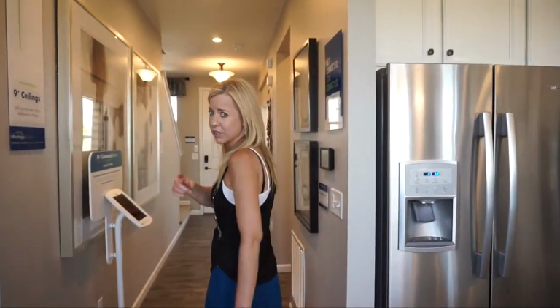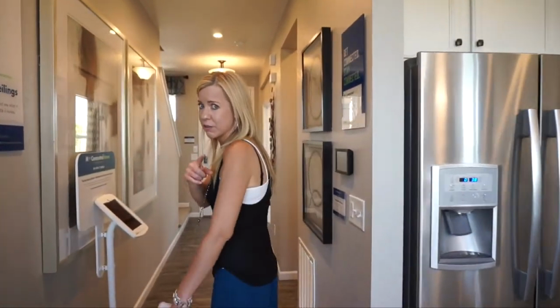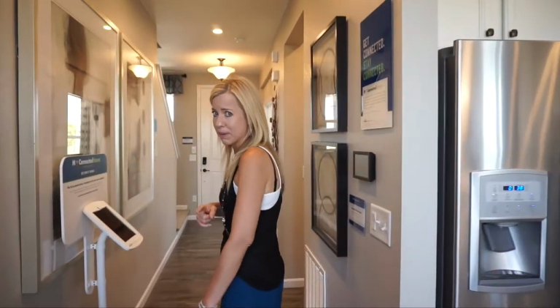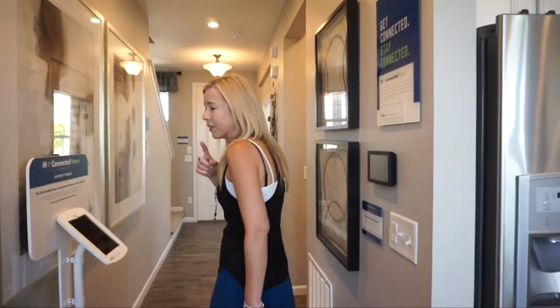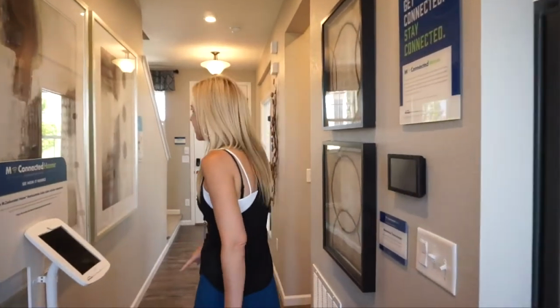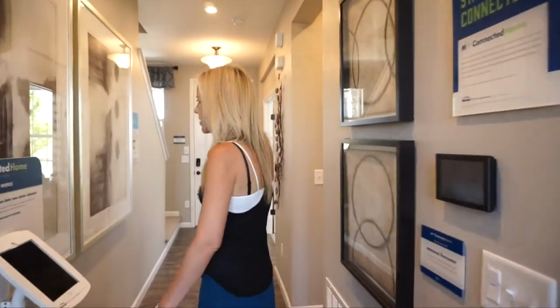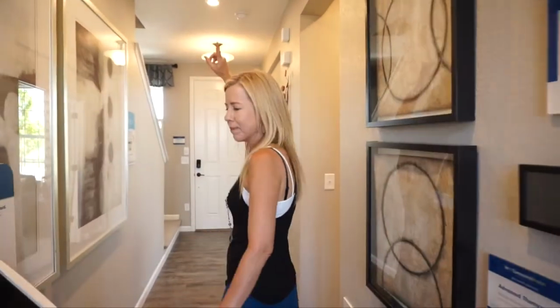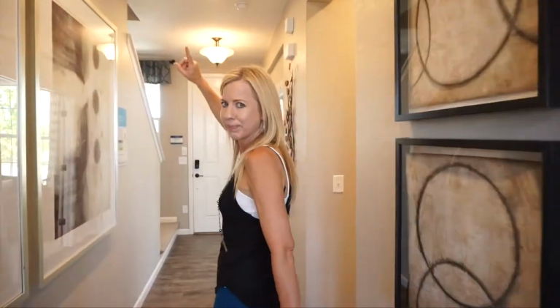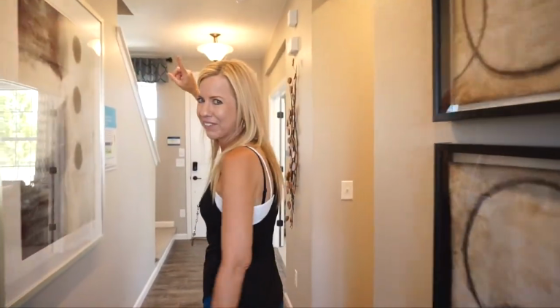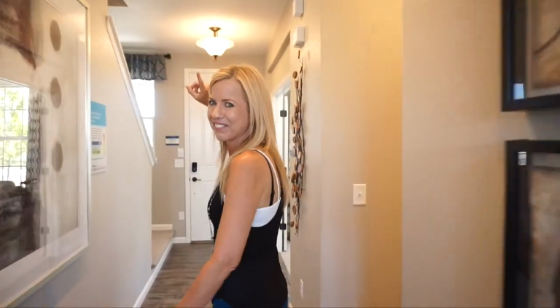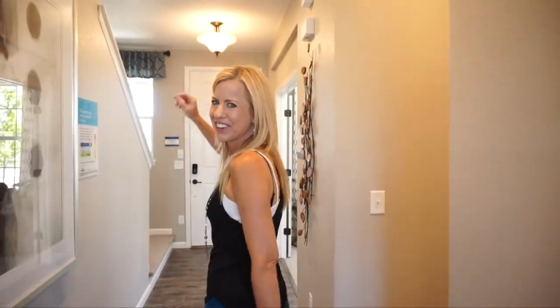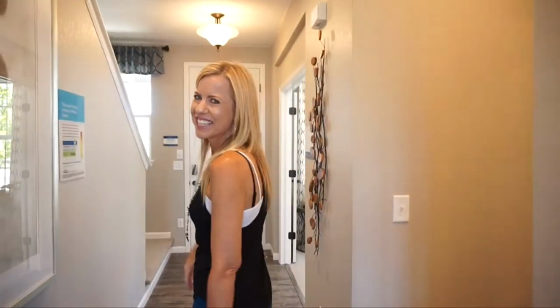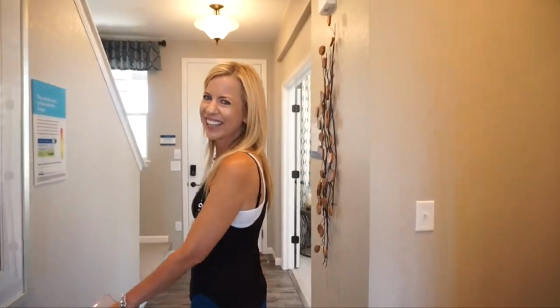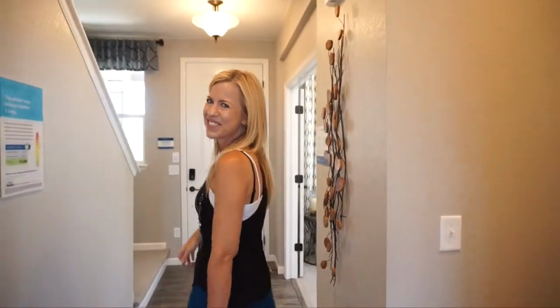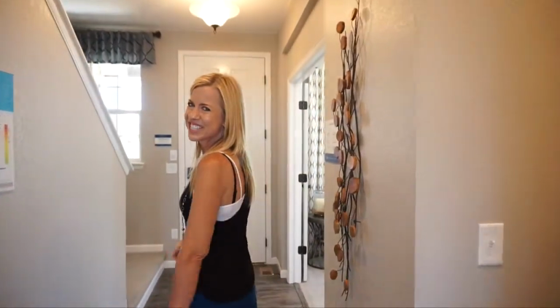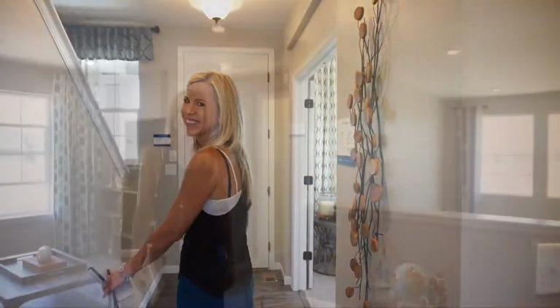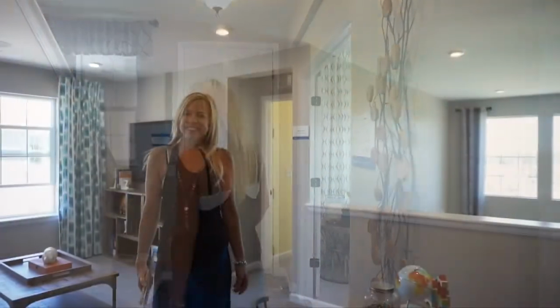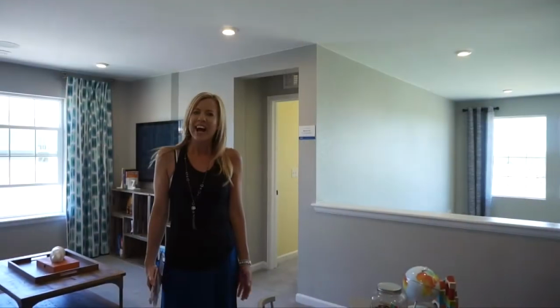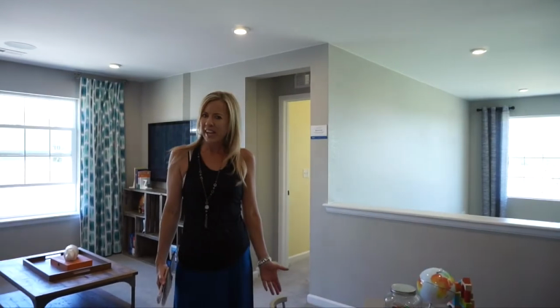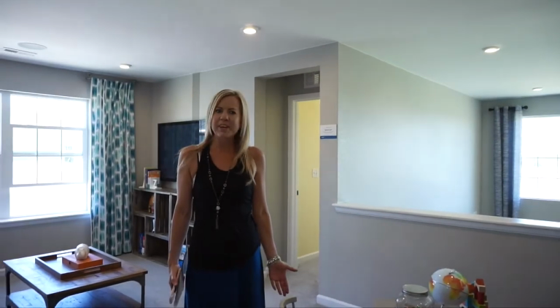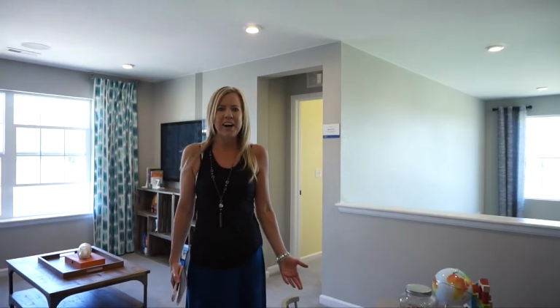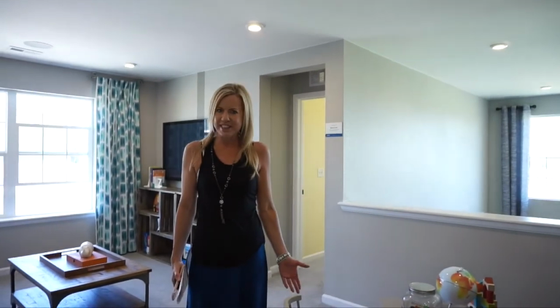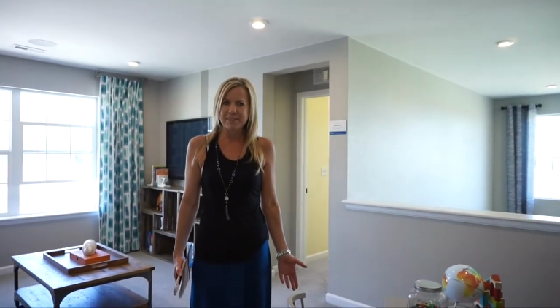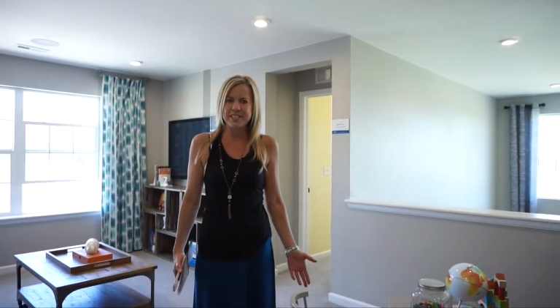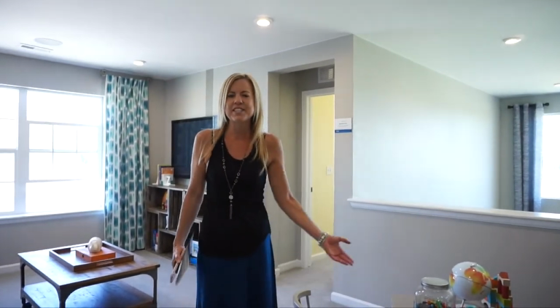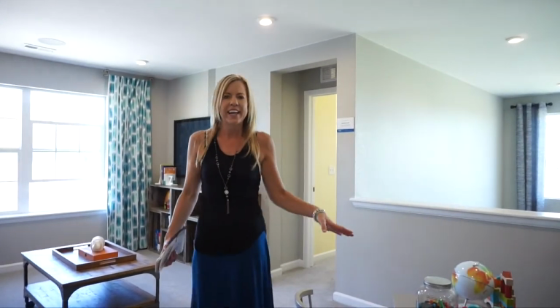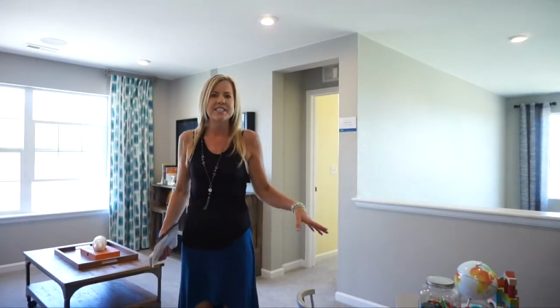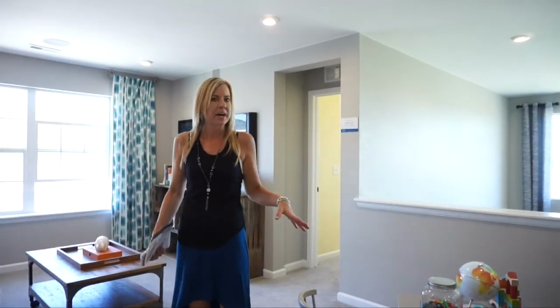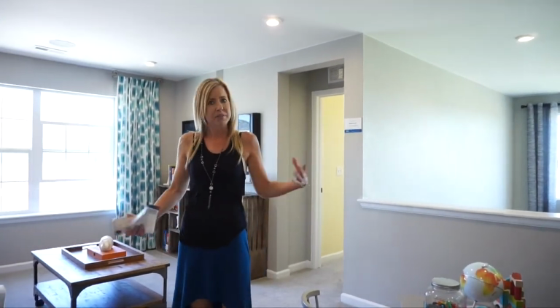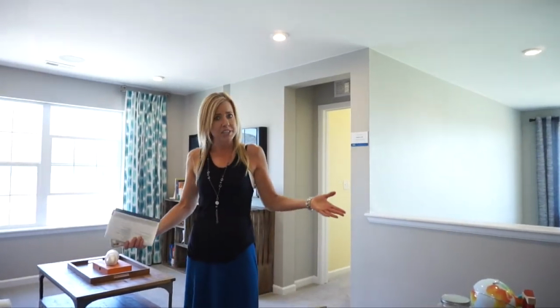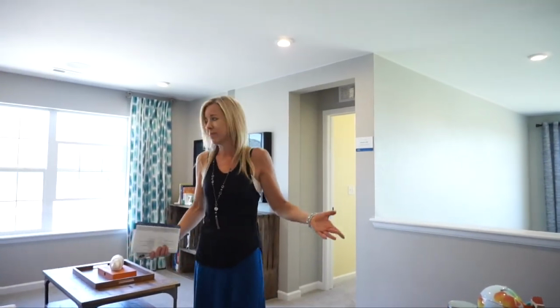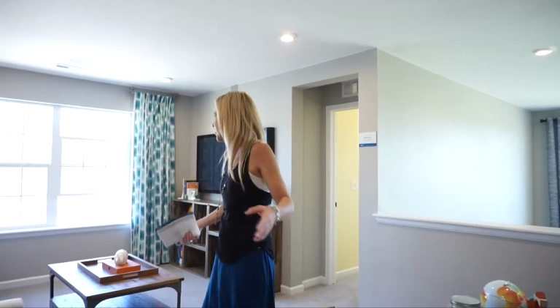That covers the main floor of the Glacier. We're going to head back towards the front door — the stairs are right at the front door — so let's go ahead upstairs. Here we are at the top of the stairs.